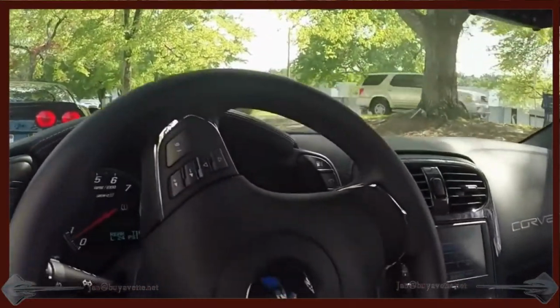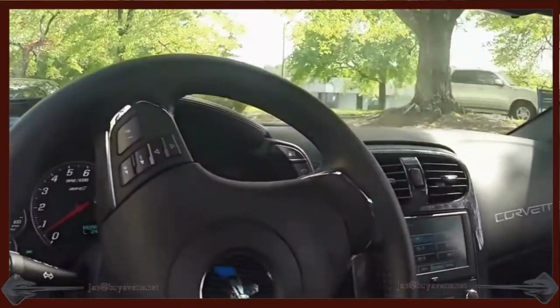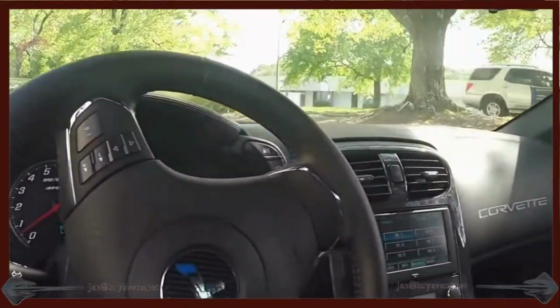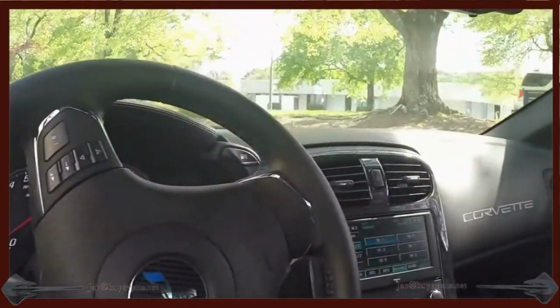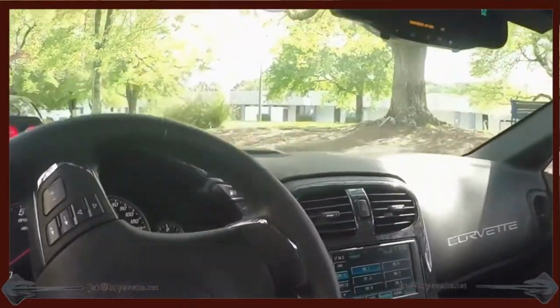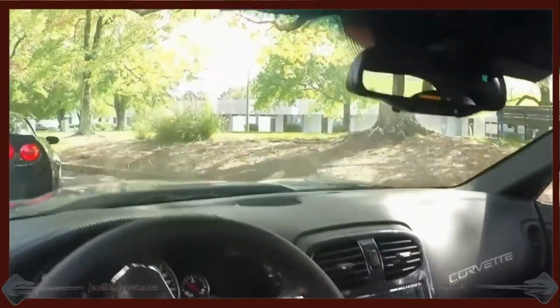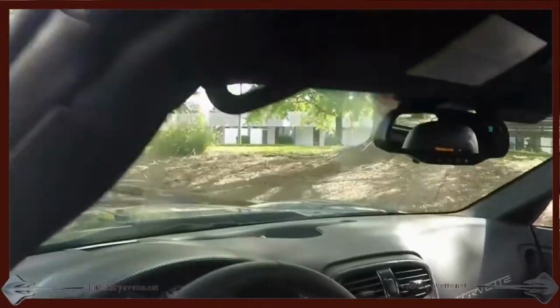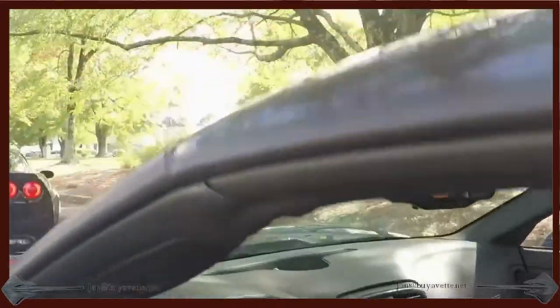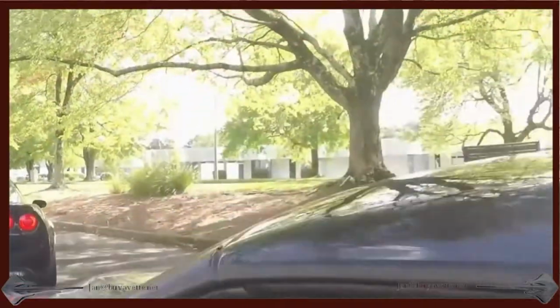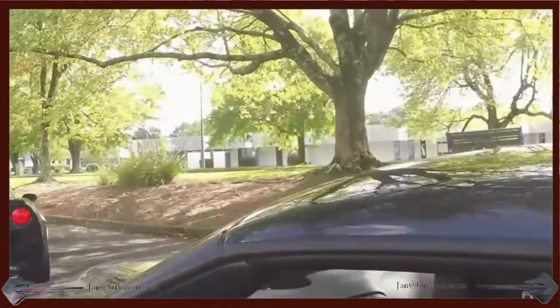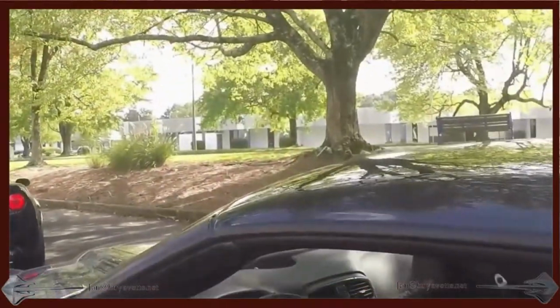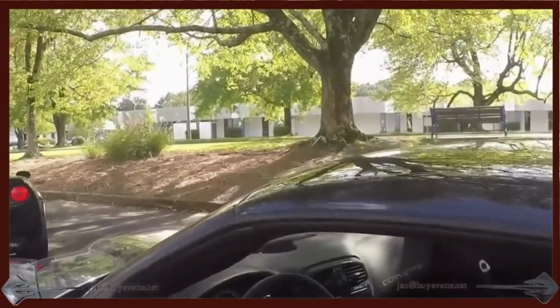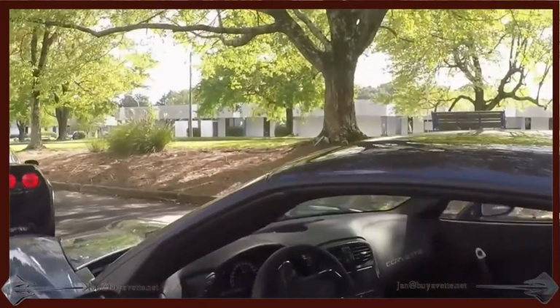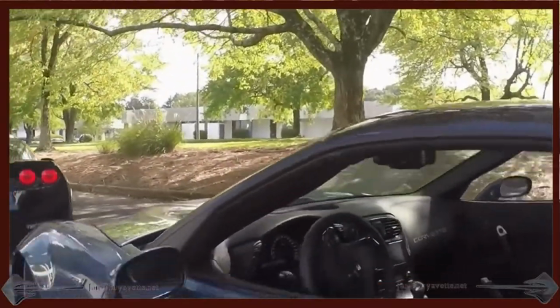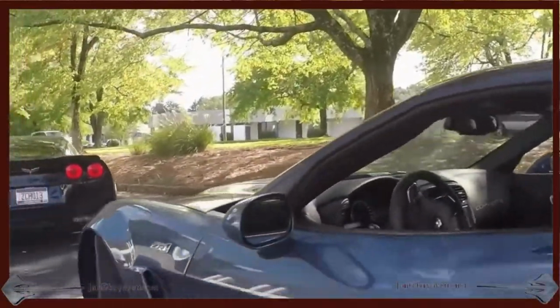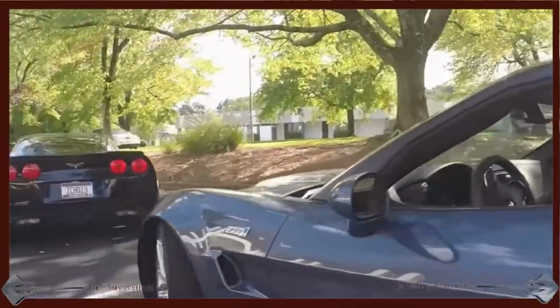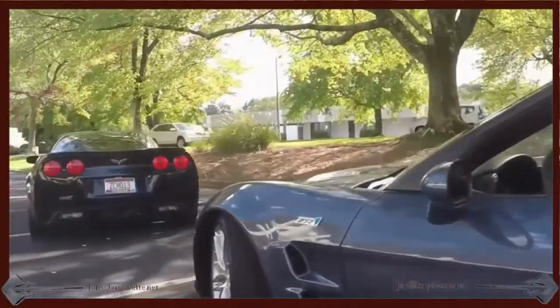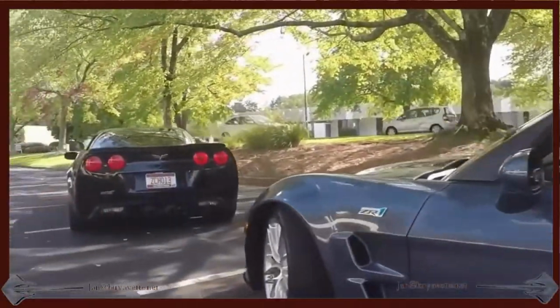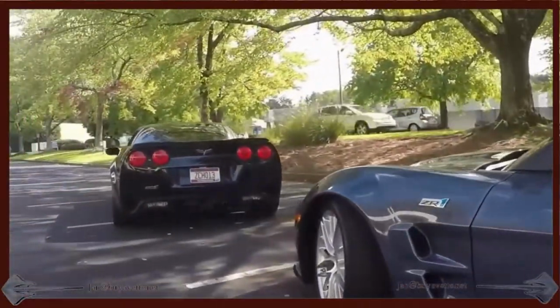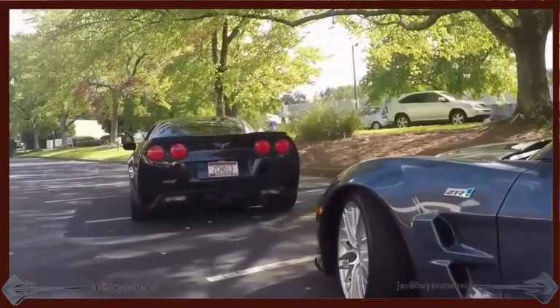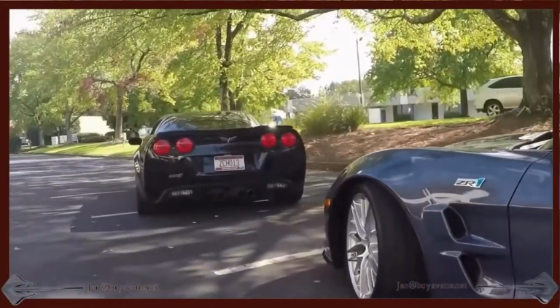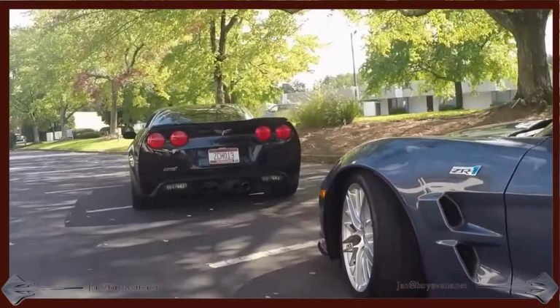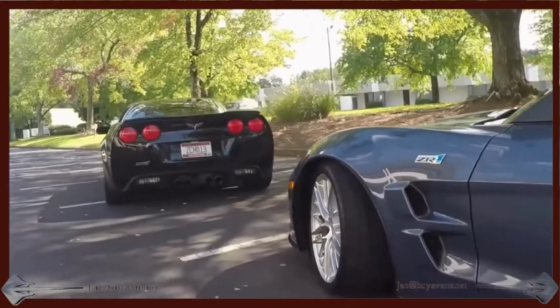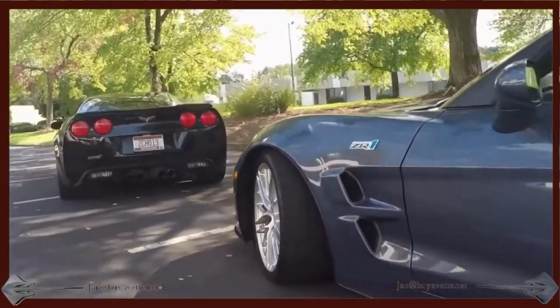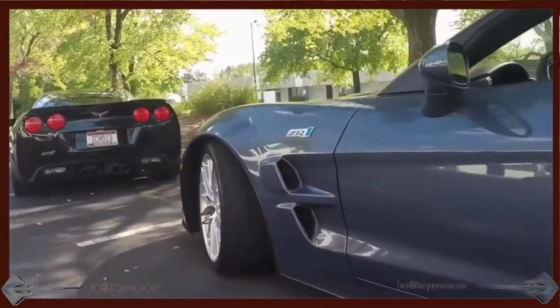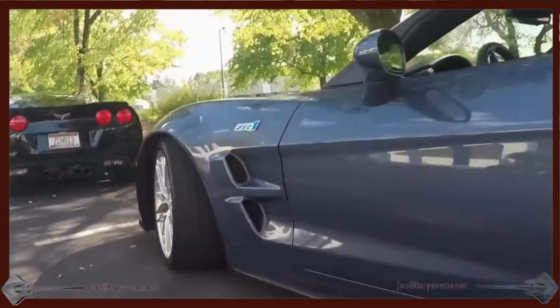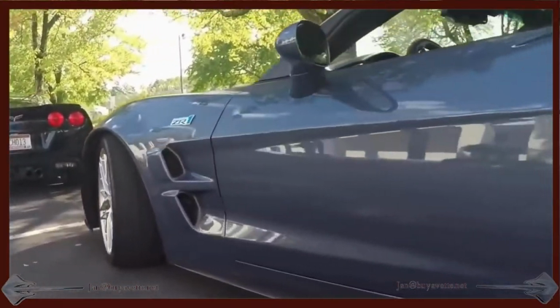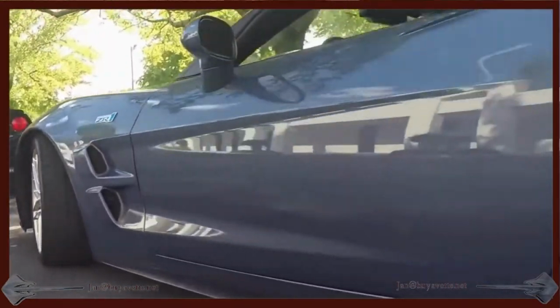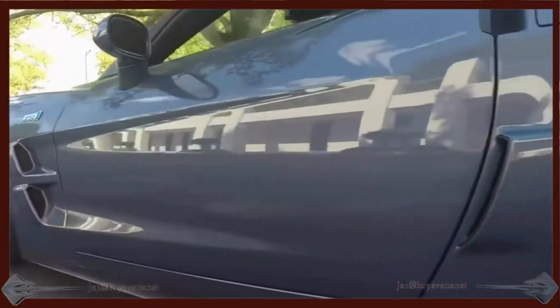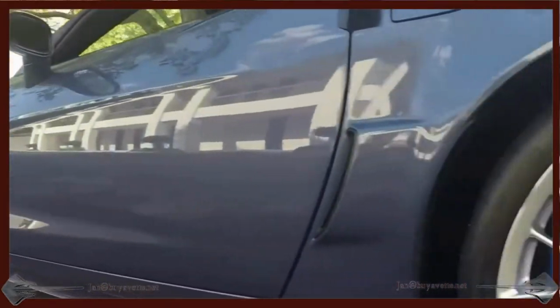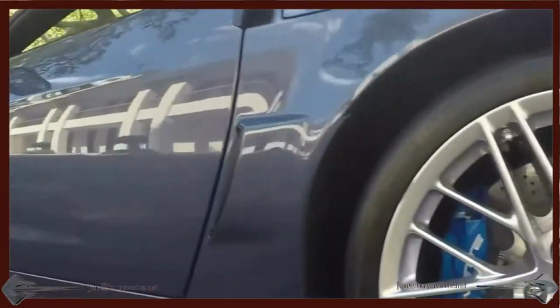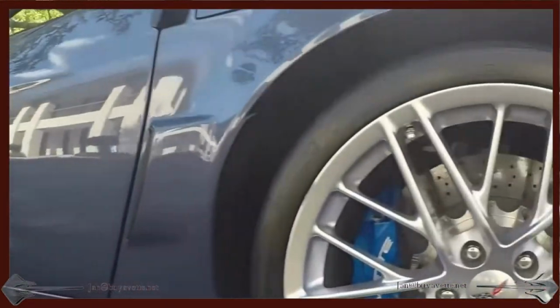Just above 16,000 miles and it's ready for a new home. And there you see a little bit of a 2009 that I also have listed on eBay.